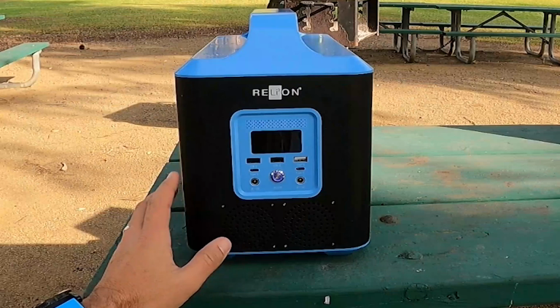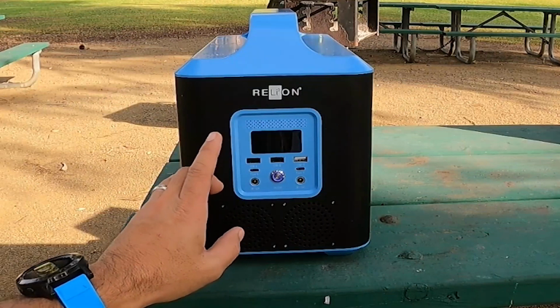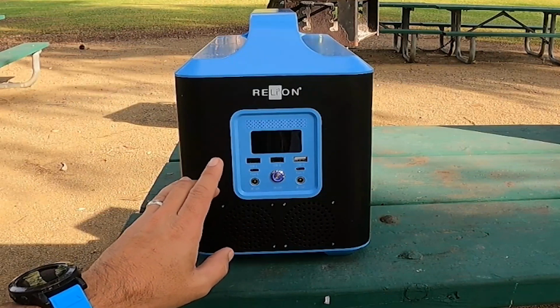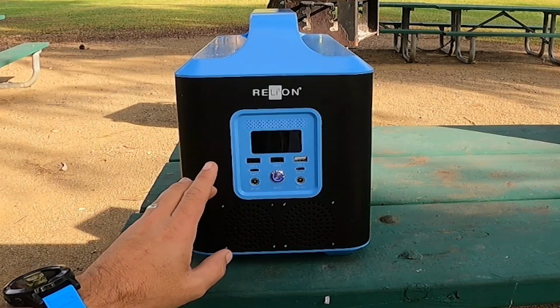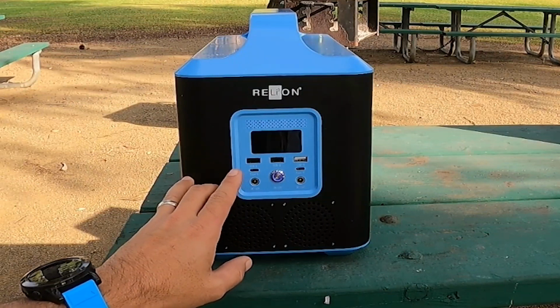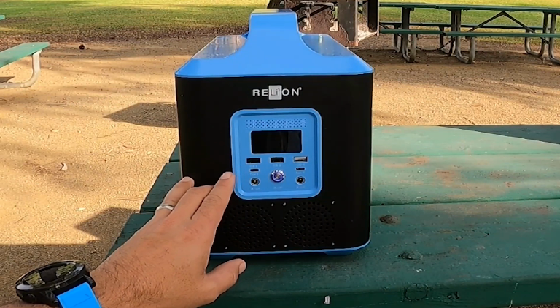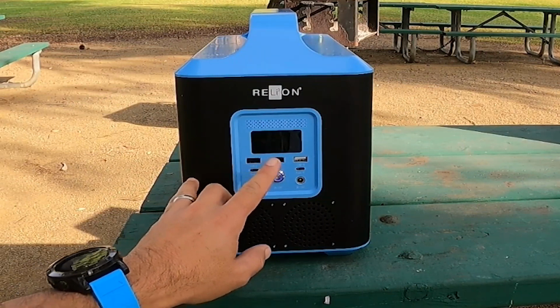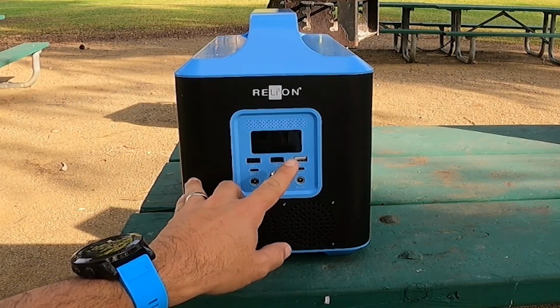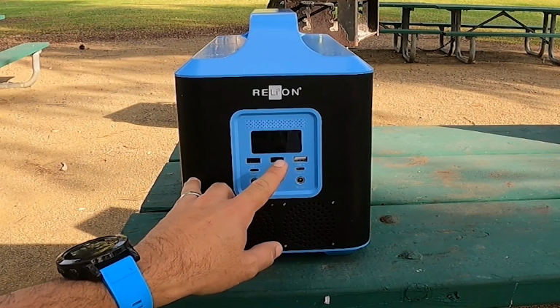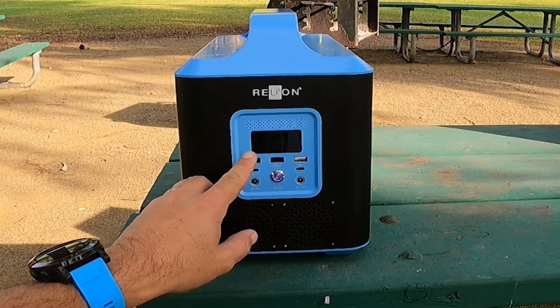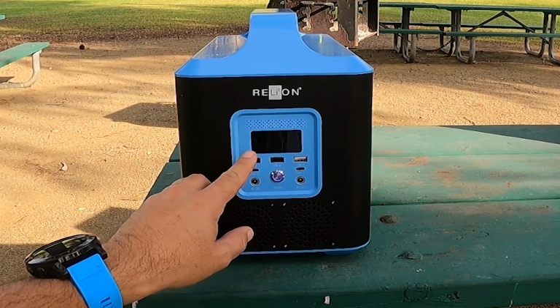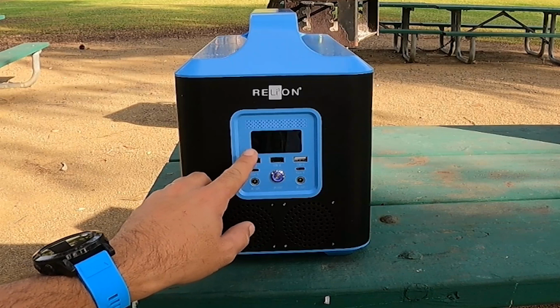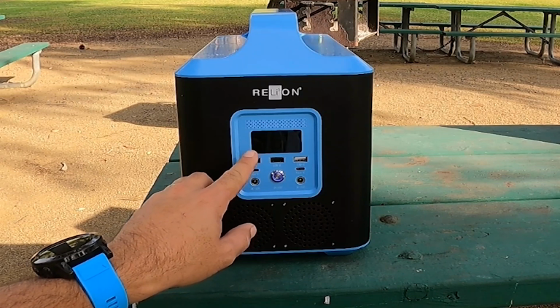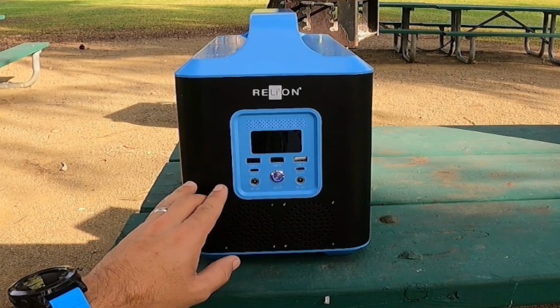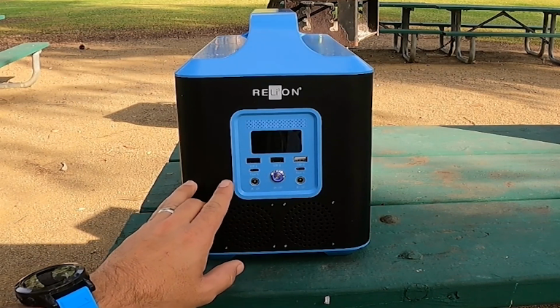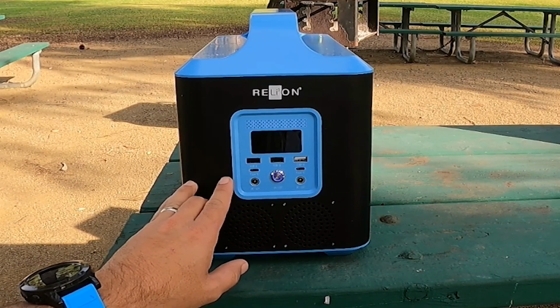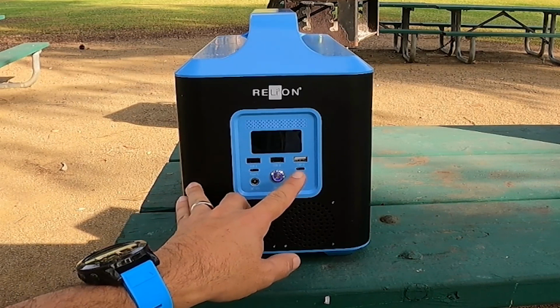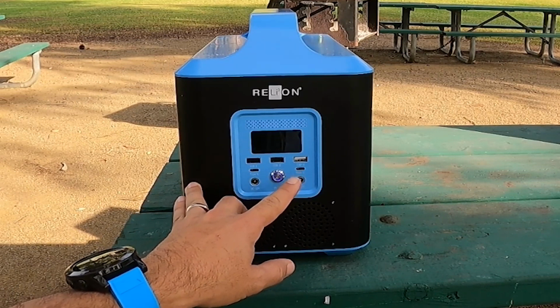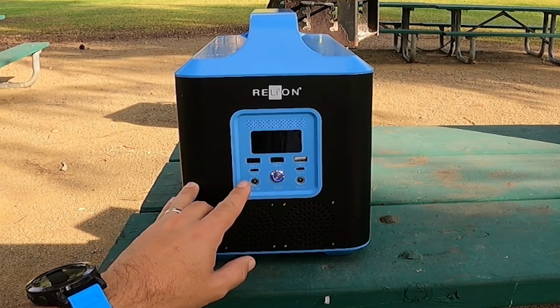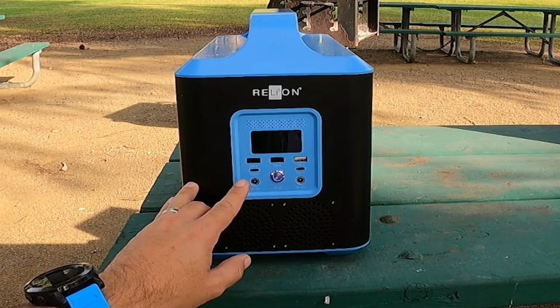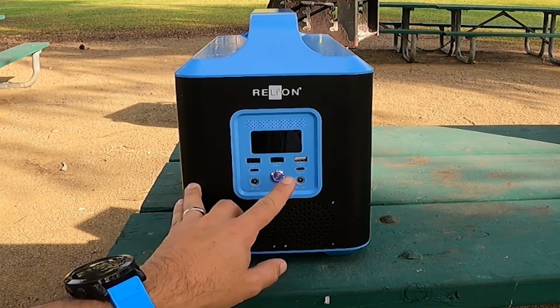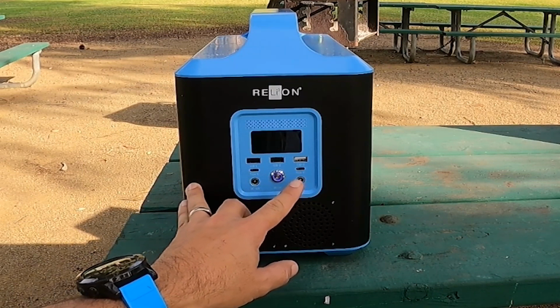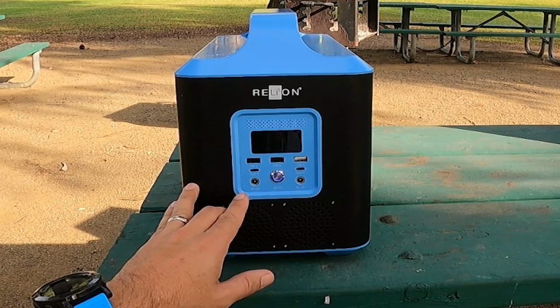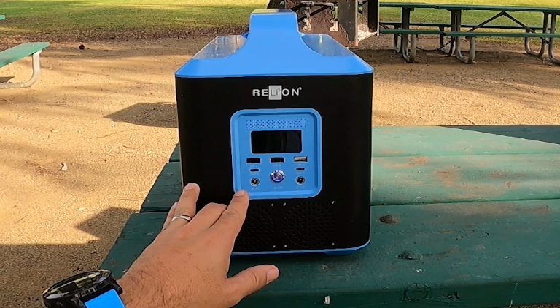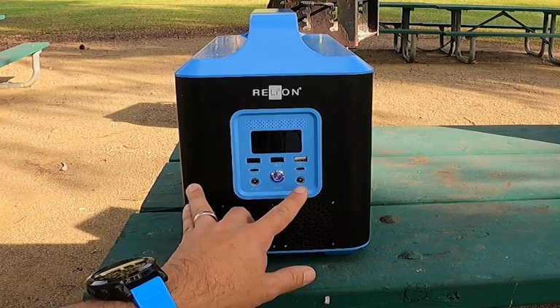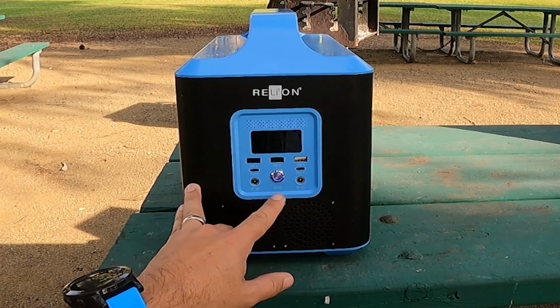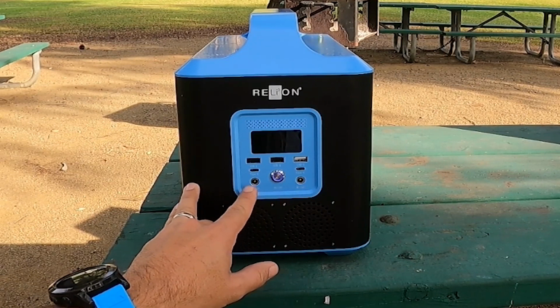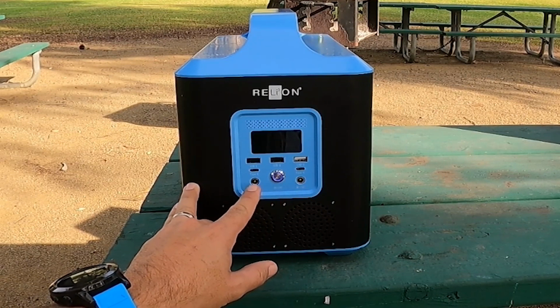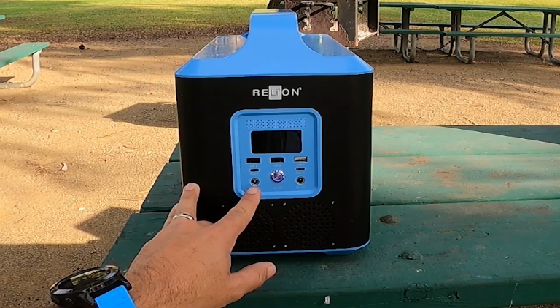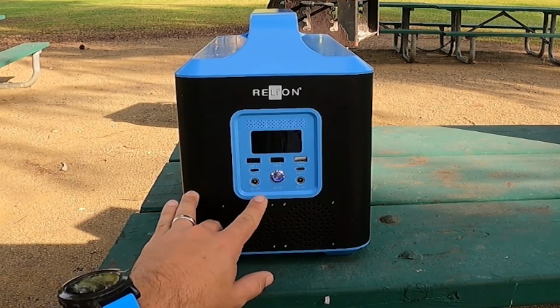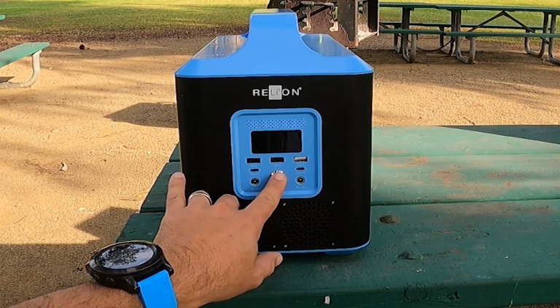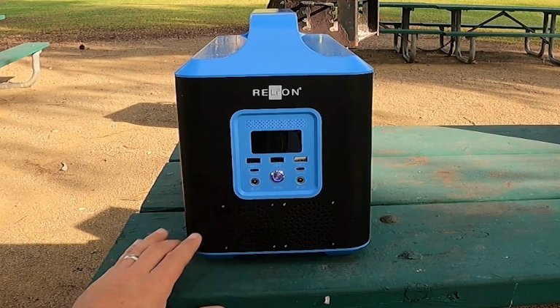The front of the Outlaw features a digital display with current voltage and approximate capacity remaining. It also has three USB ports, two type-C ports, two 12 volt 5.5 millimeter barrel jacks, and an on-off switch.